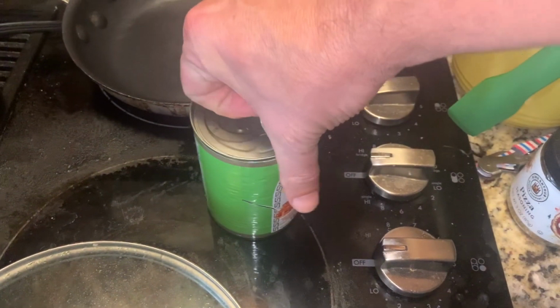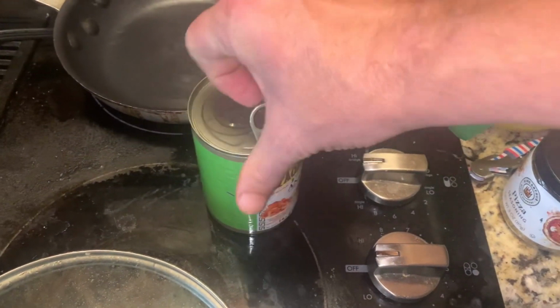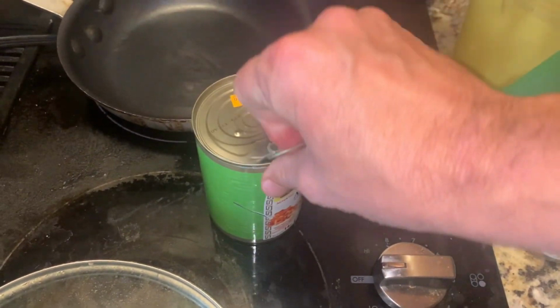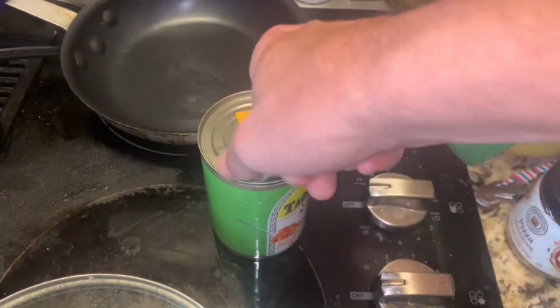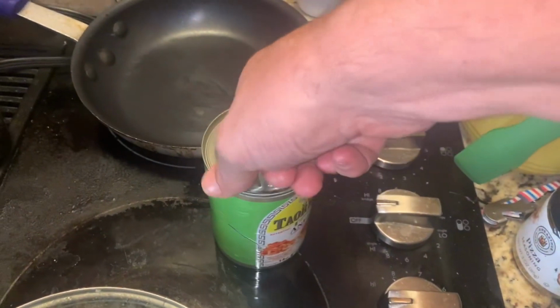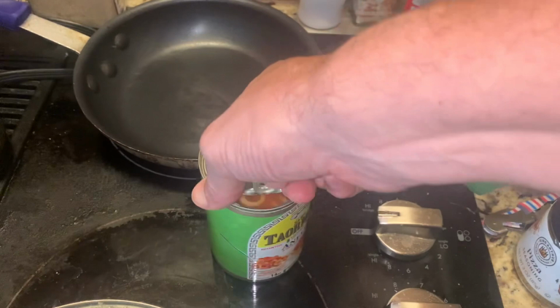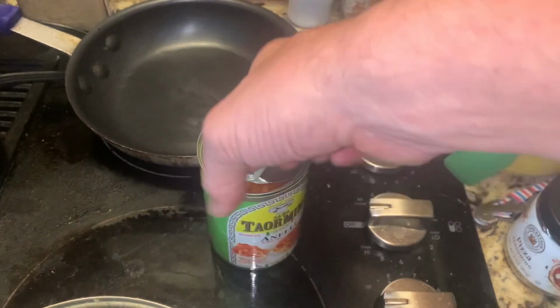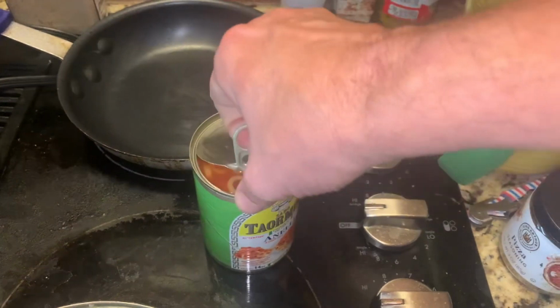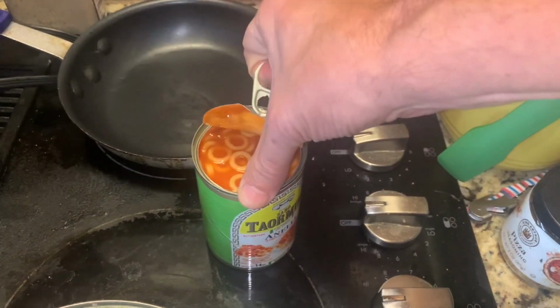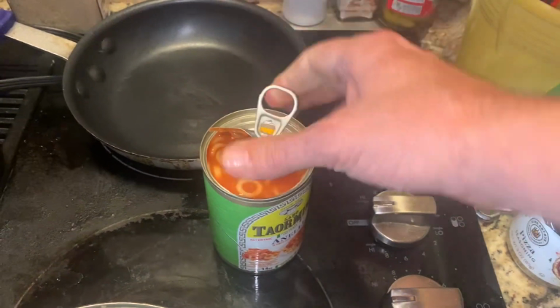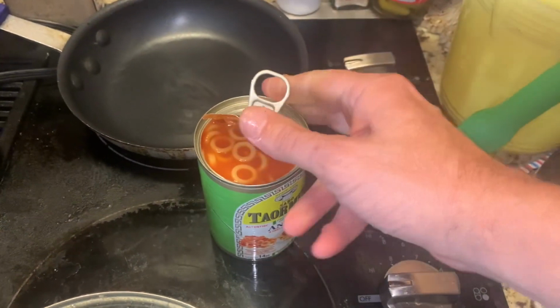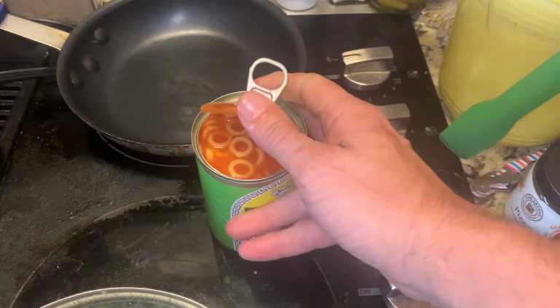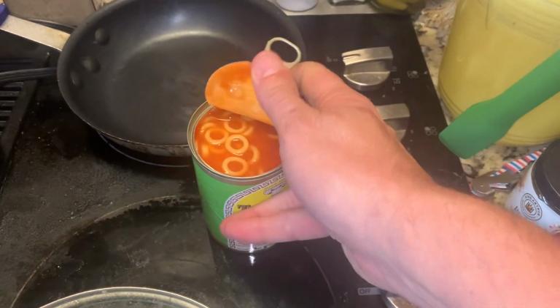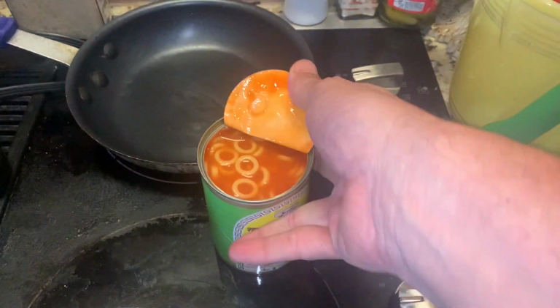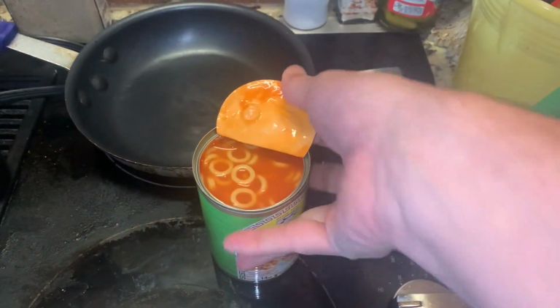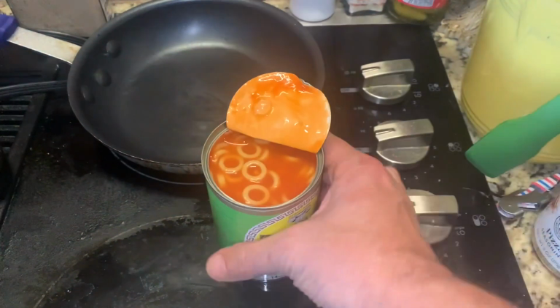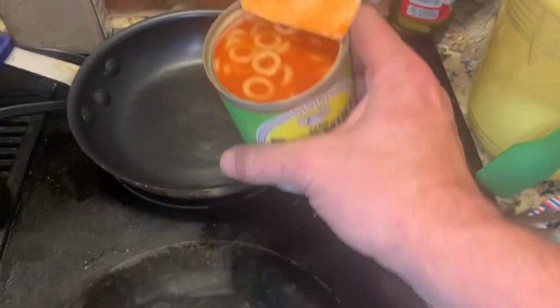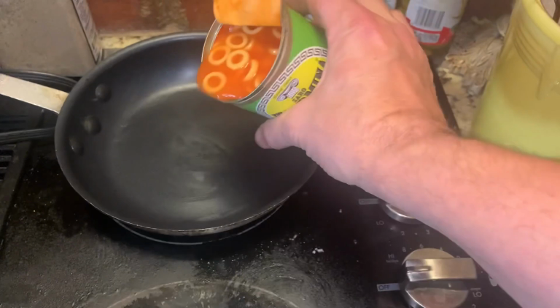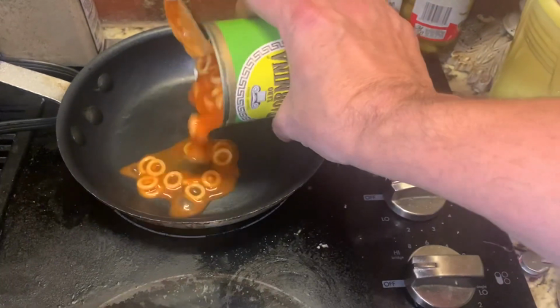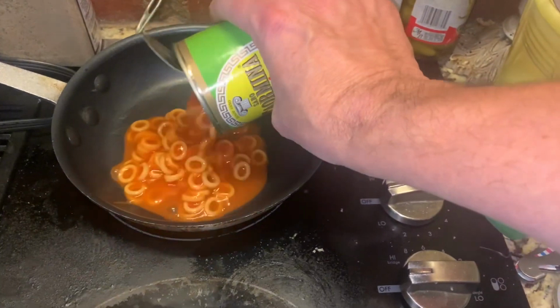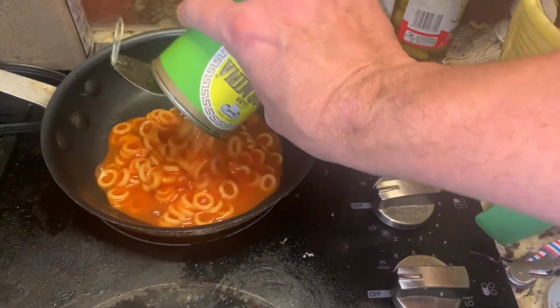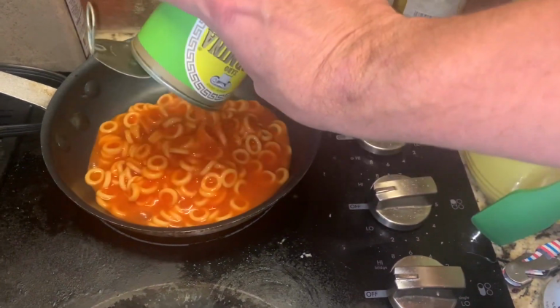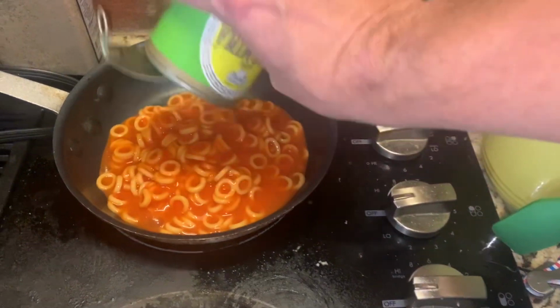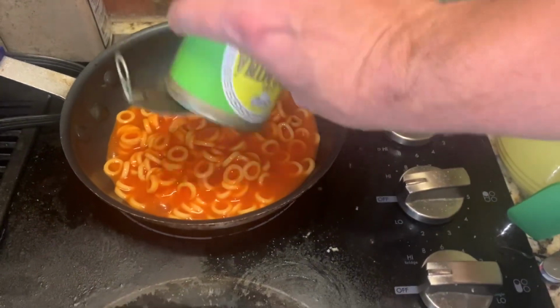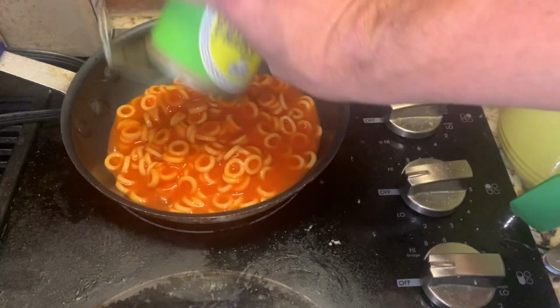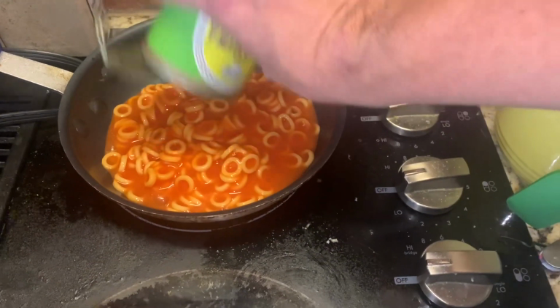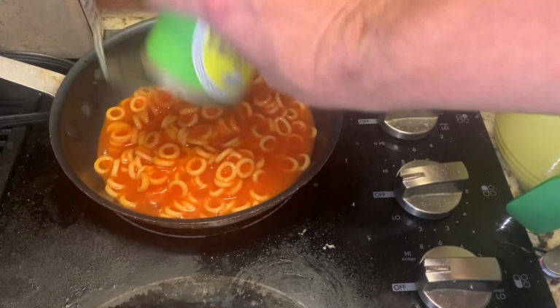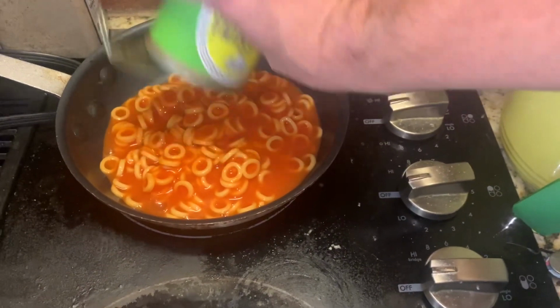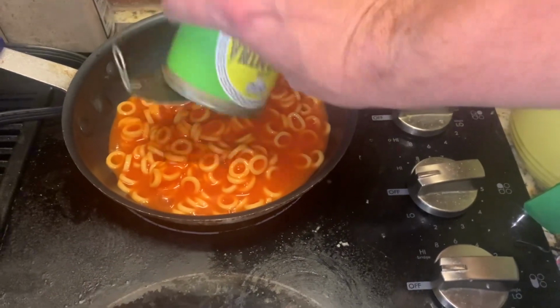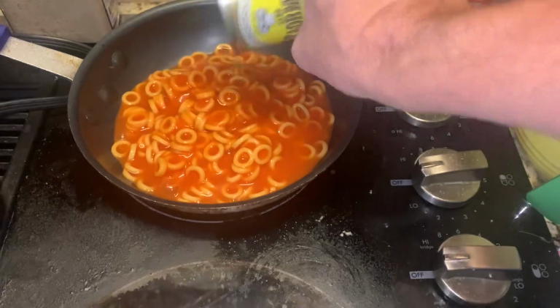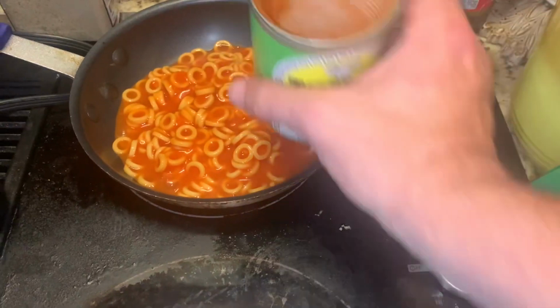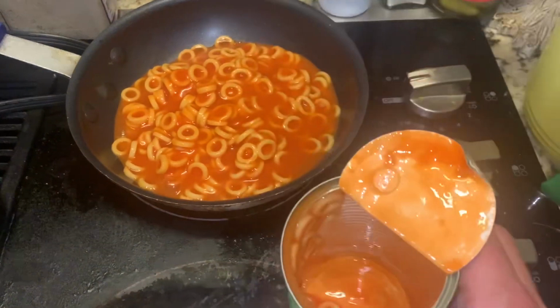Let's see what we're dealing with here. Let's see what — spaghetti rings. The red can is the spaghetti noodles. Let's see what this tastes like. Heat it up.